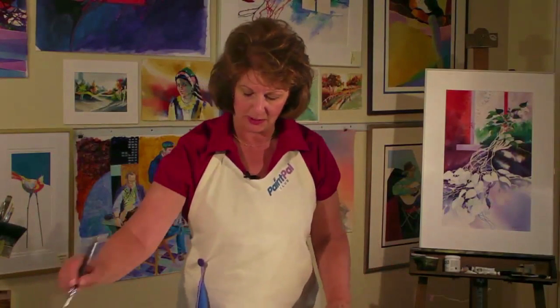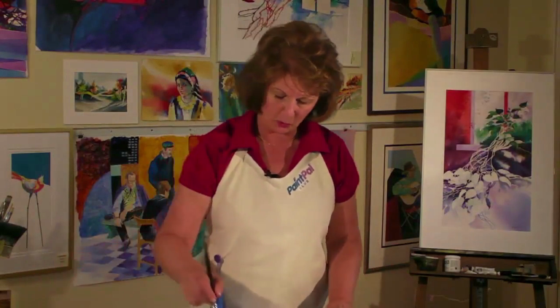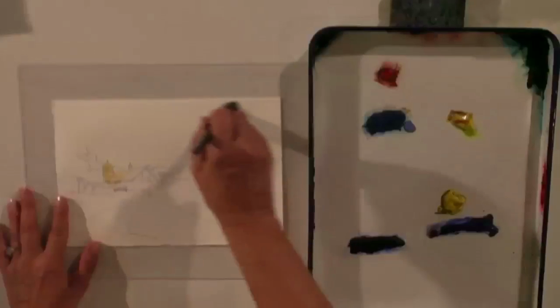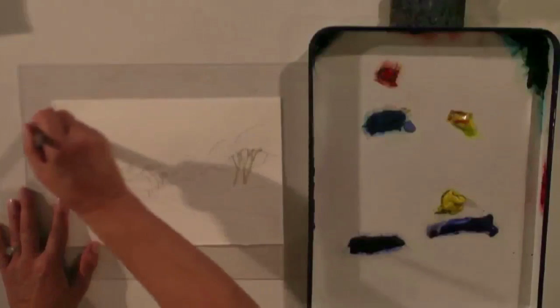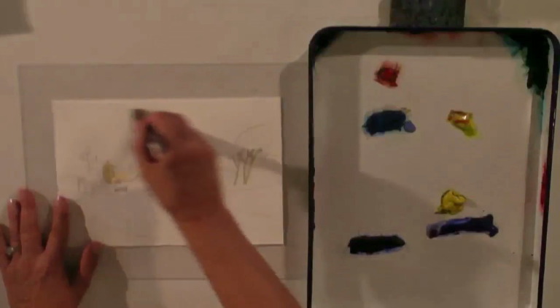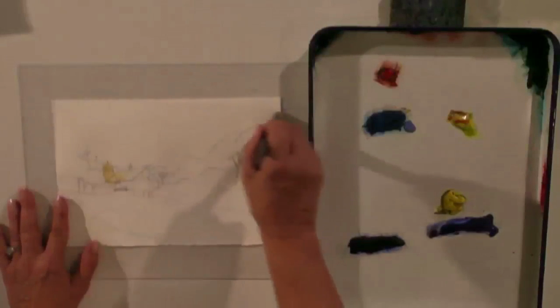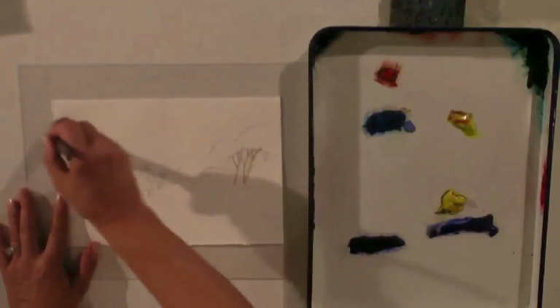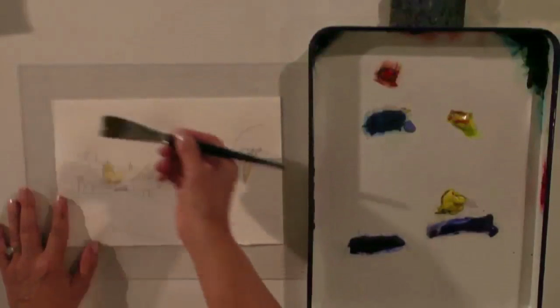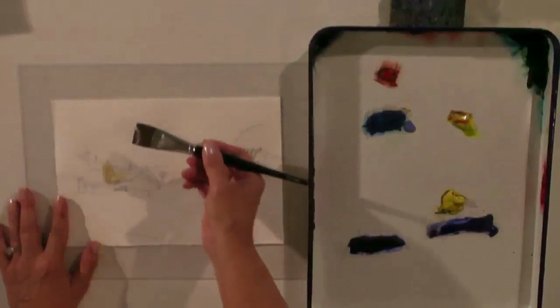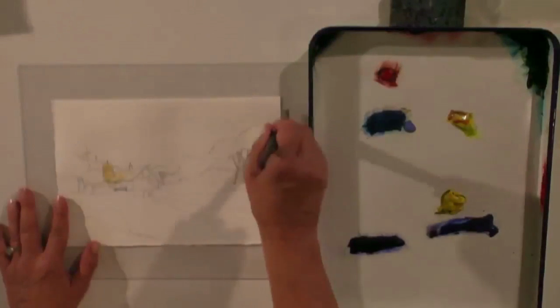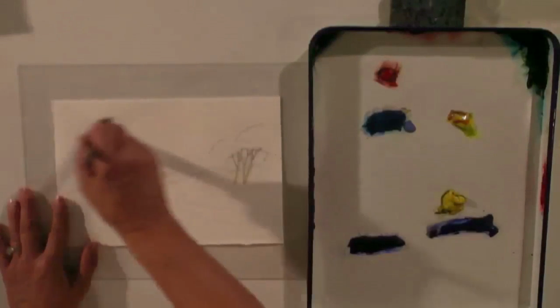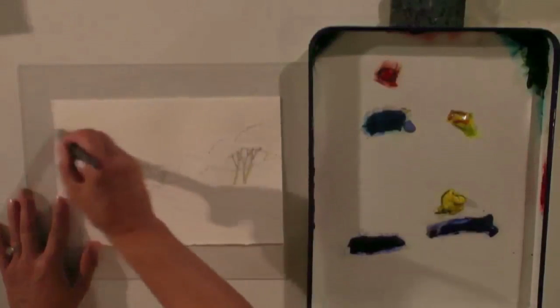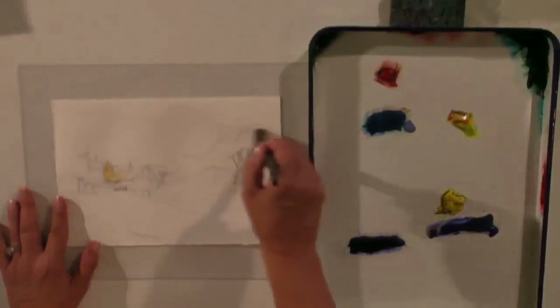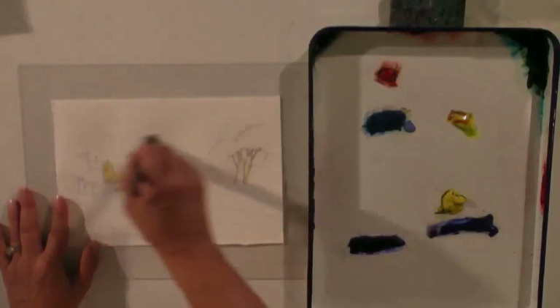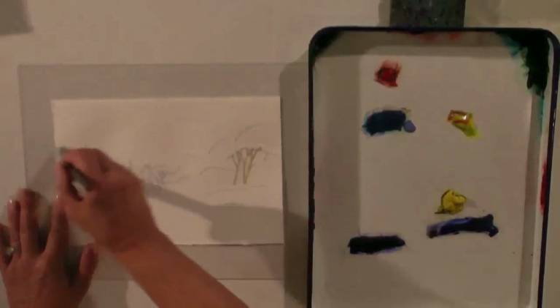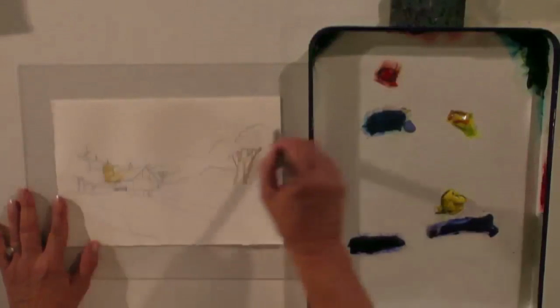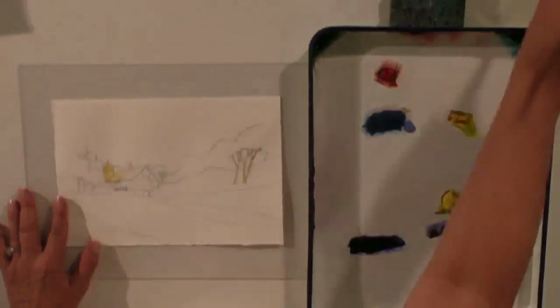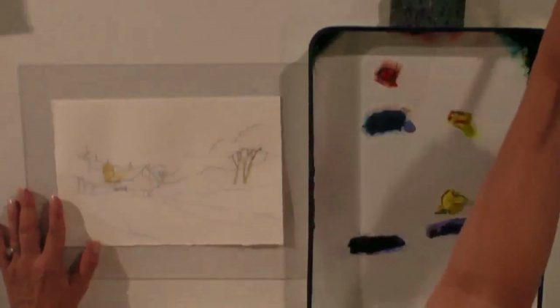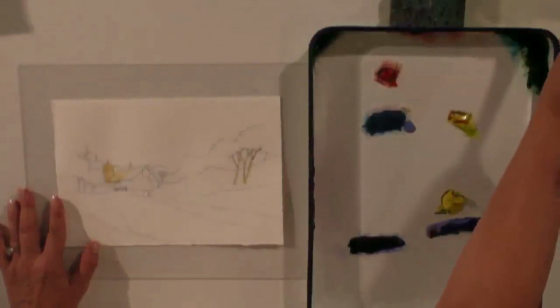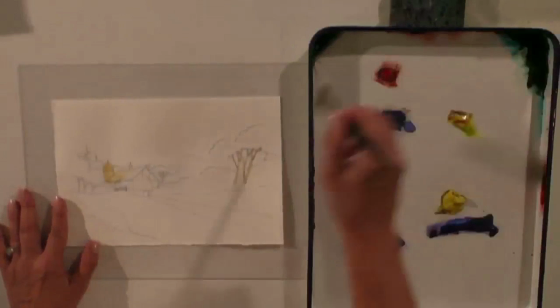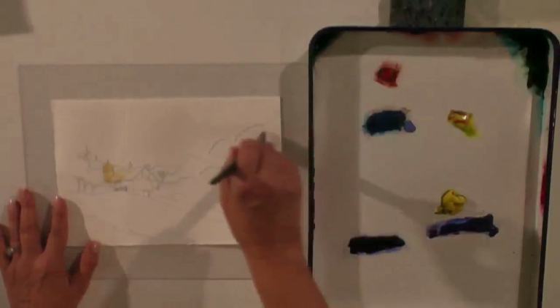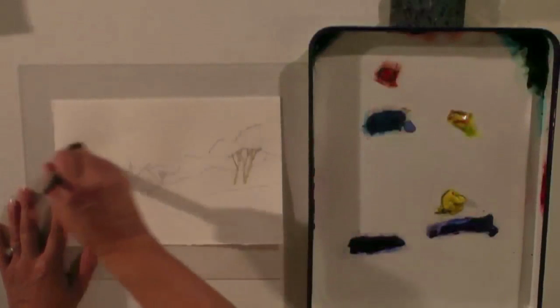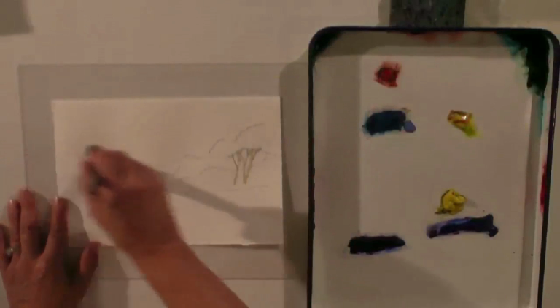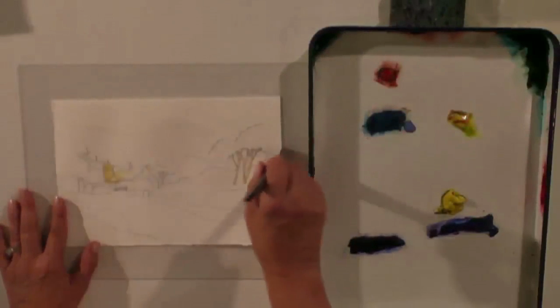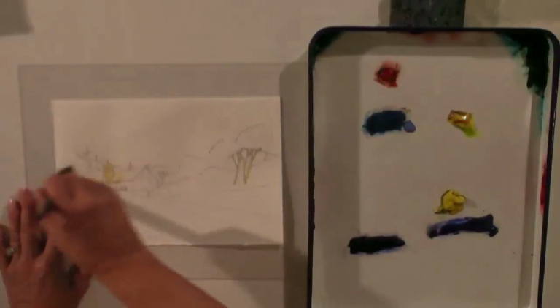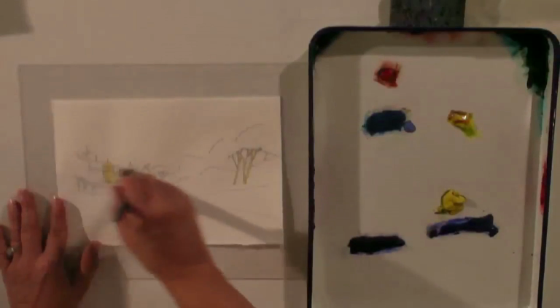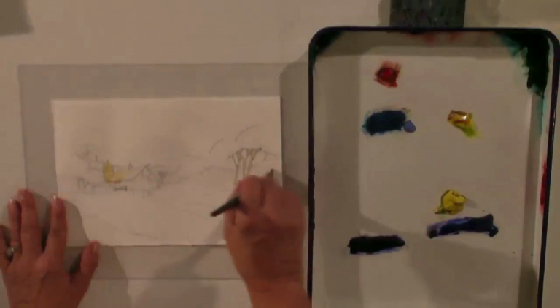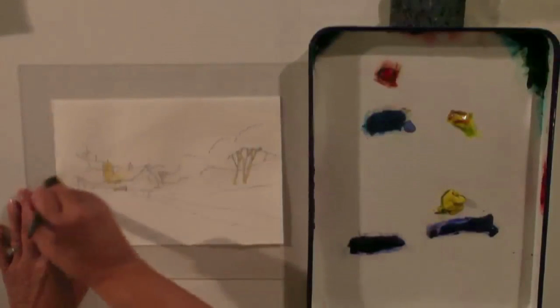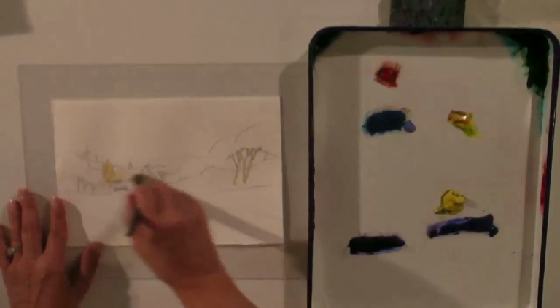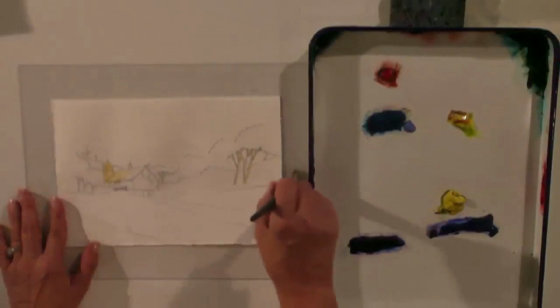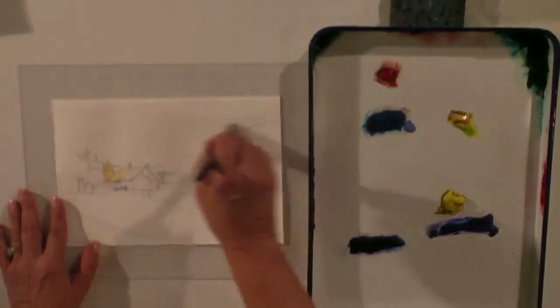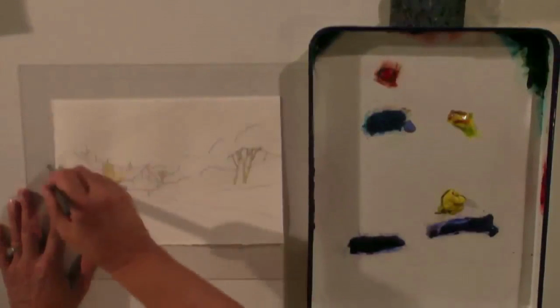We wet the top with a nice big flat brush, just lightly touching the paper but making sure it's completely wet. Not standing water, just dampened.